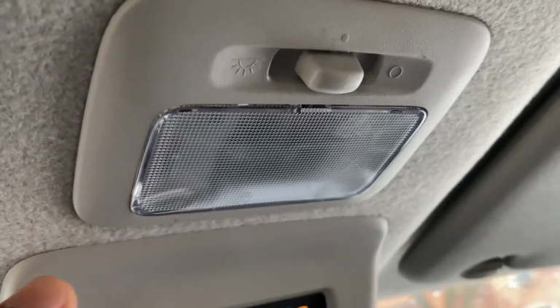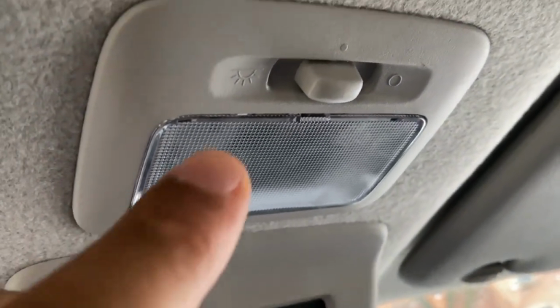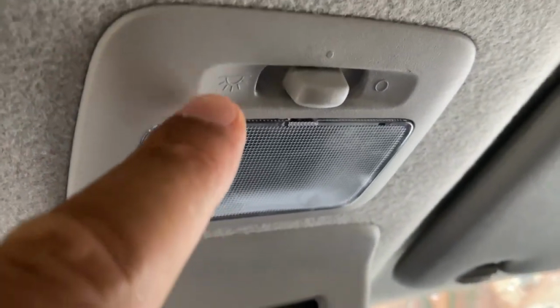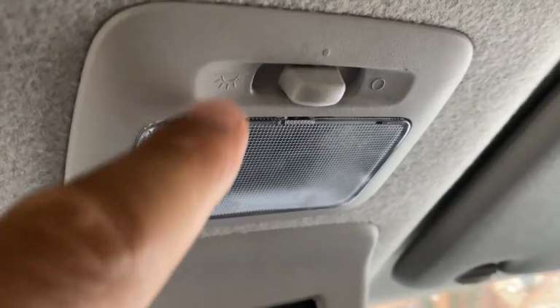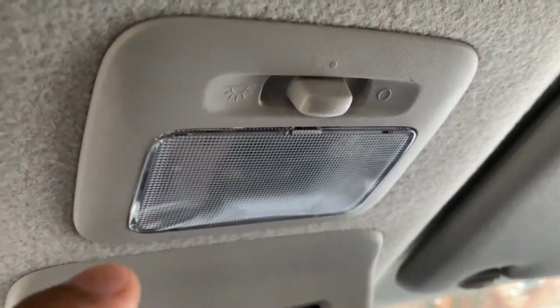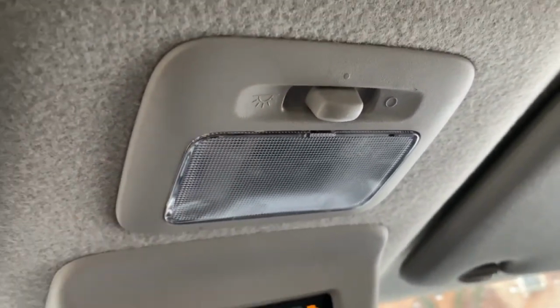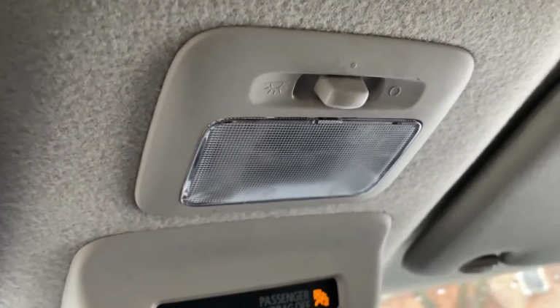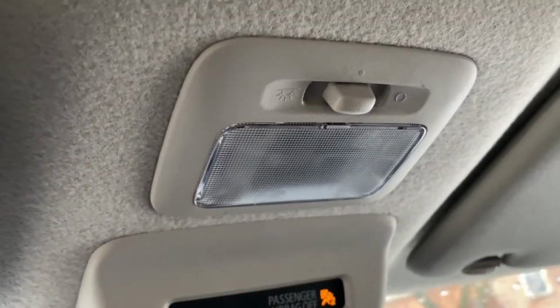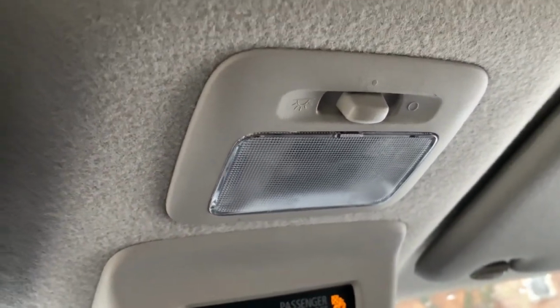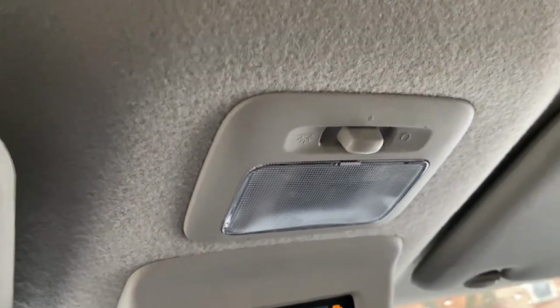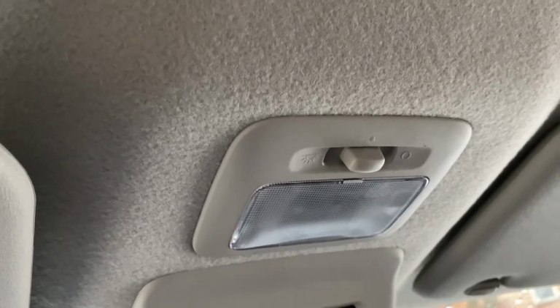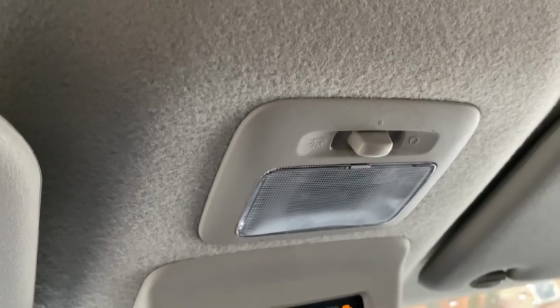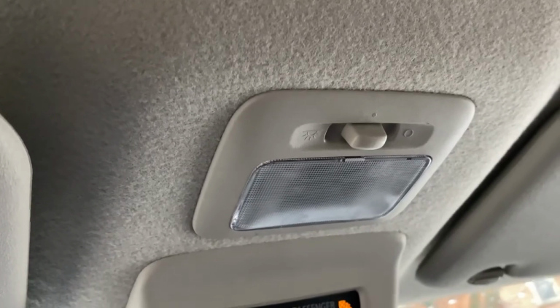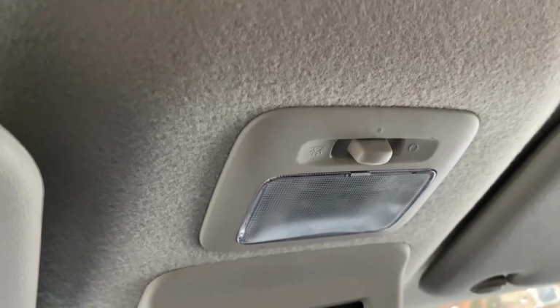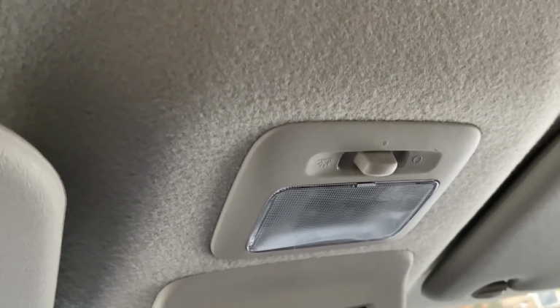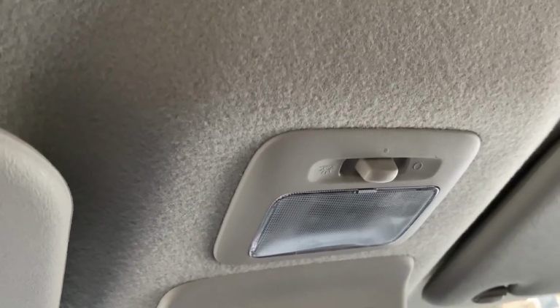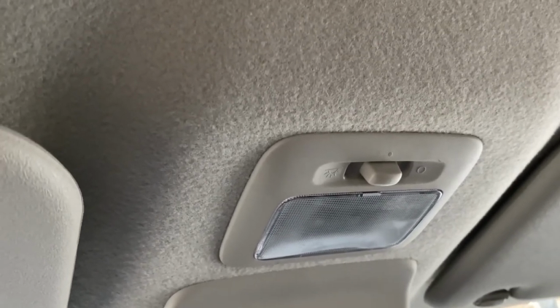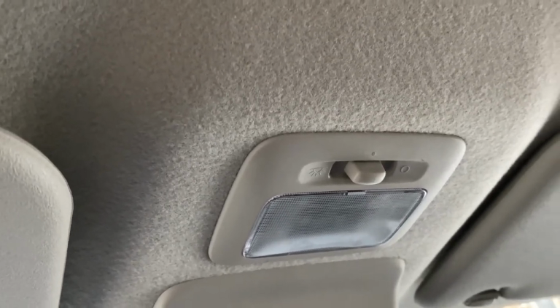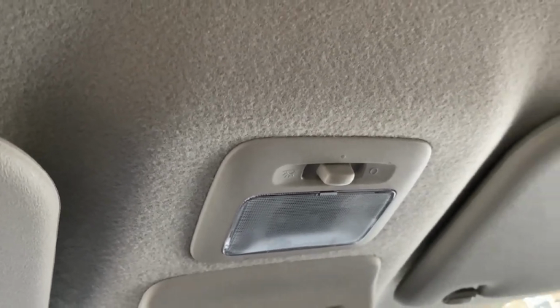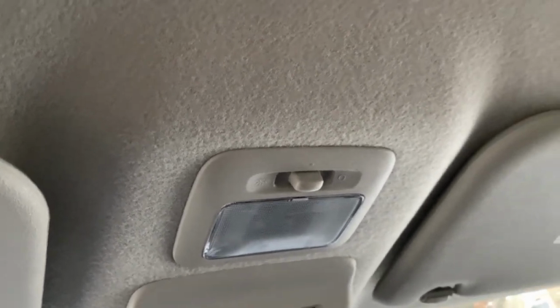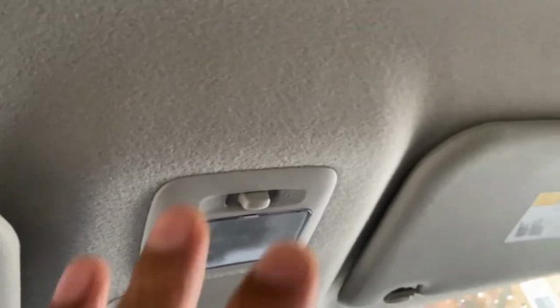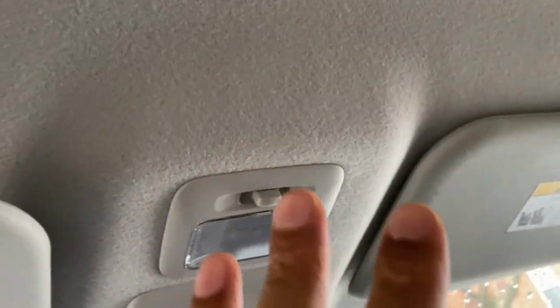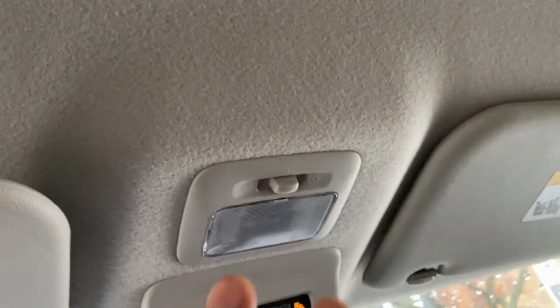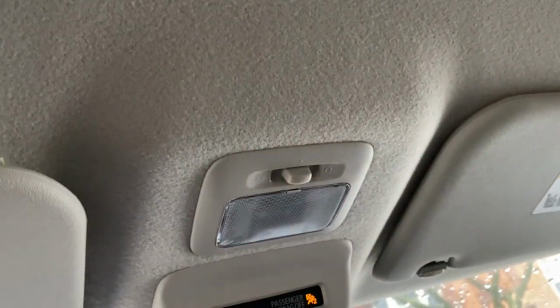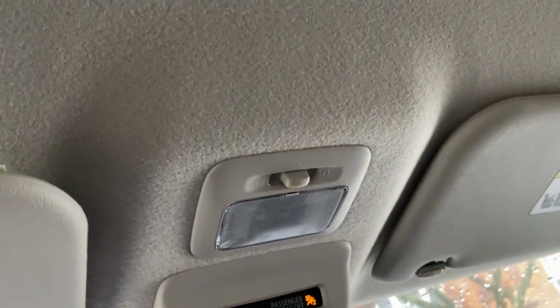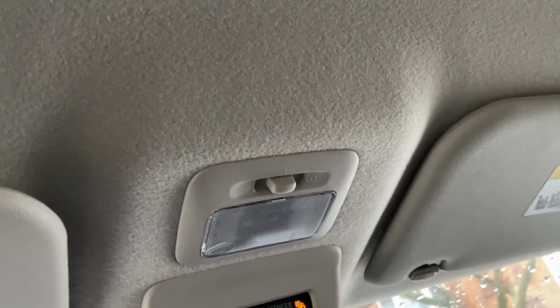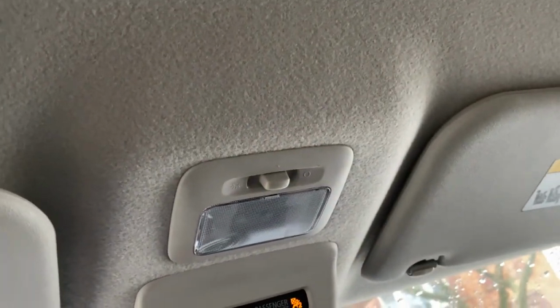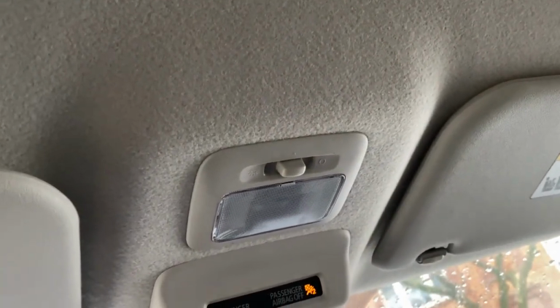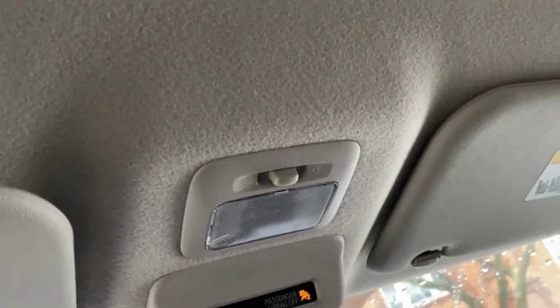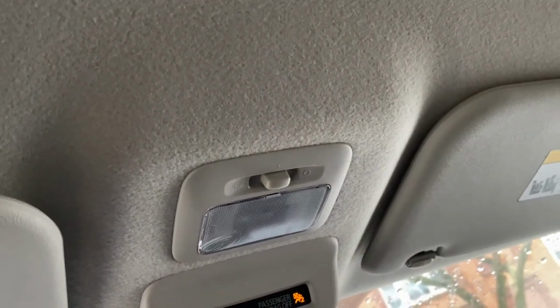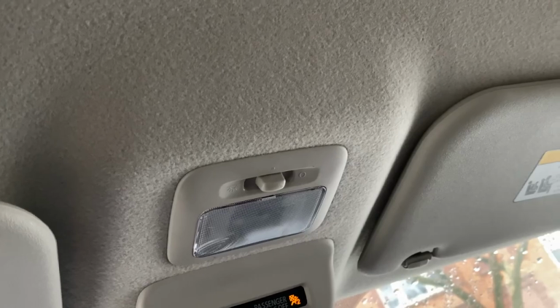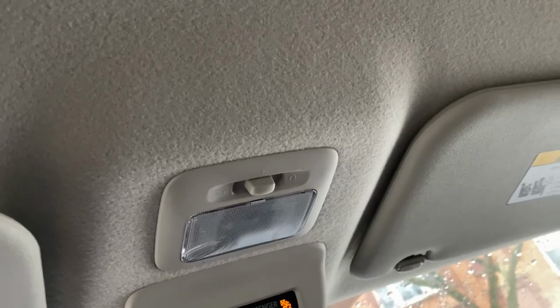And that's how you turn on and off the overhead ceiling lights in the 2019 Mitsubishi Mirage. Thanks a lot for watching.